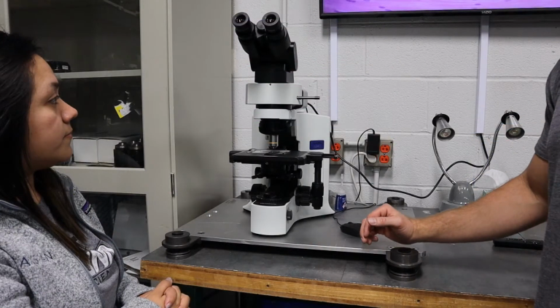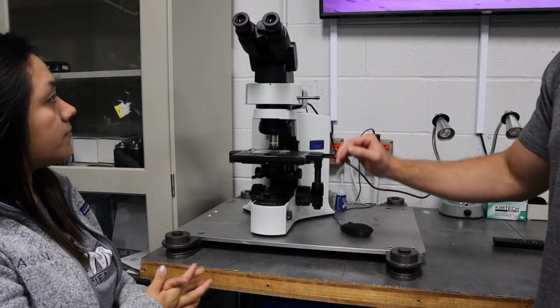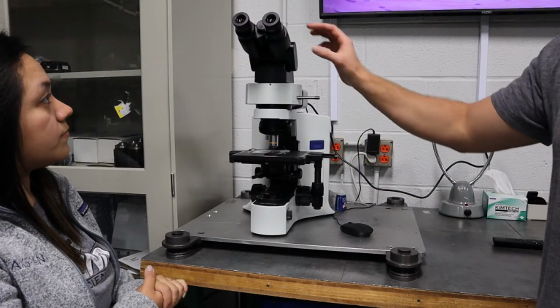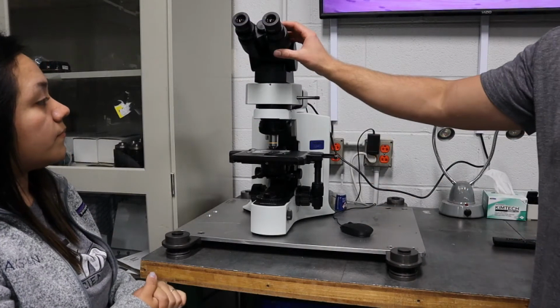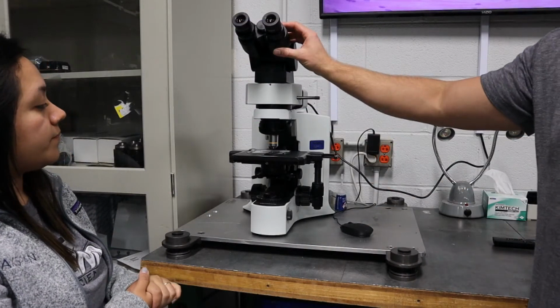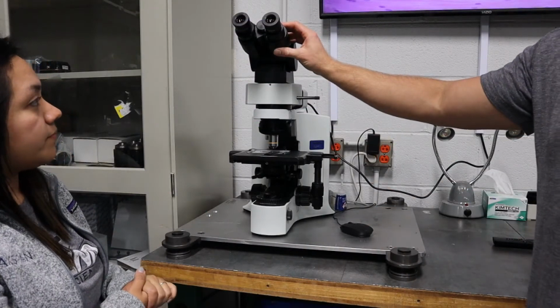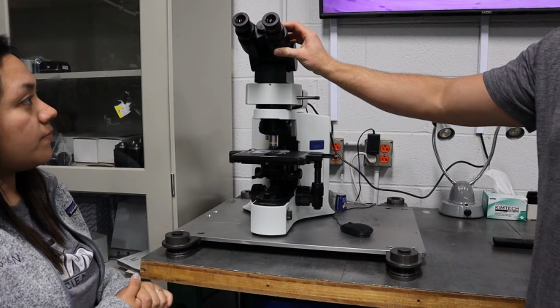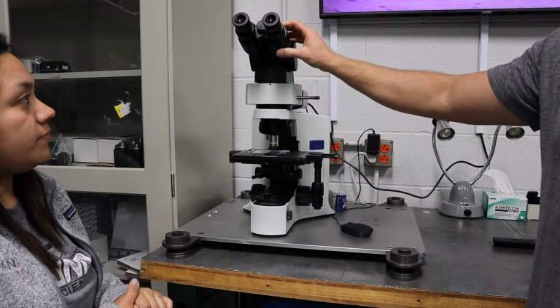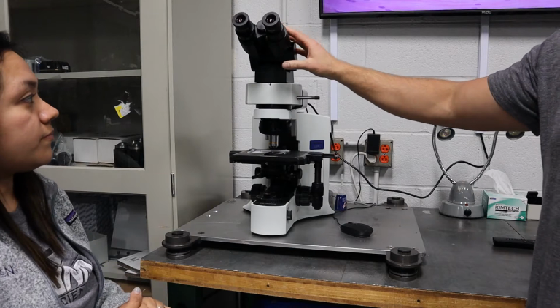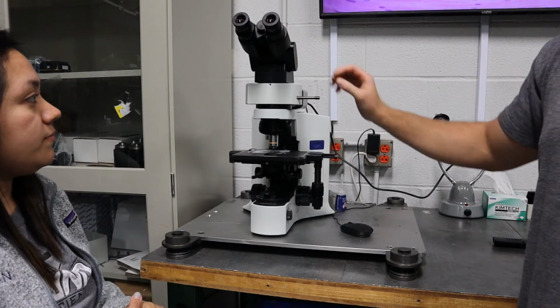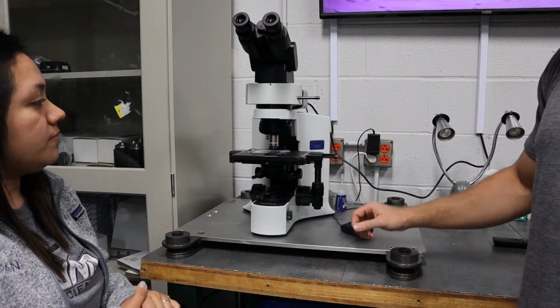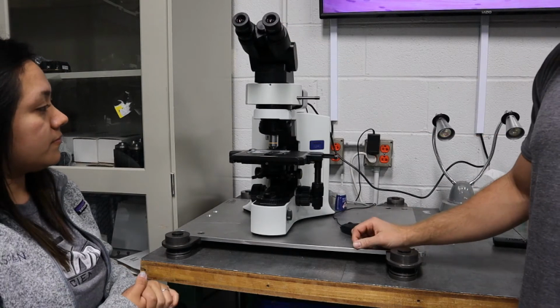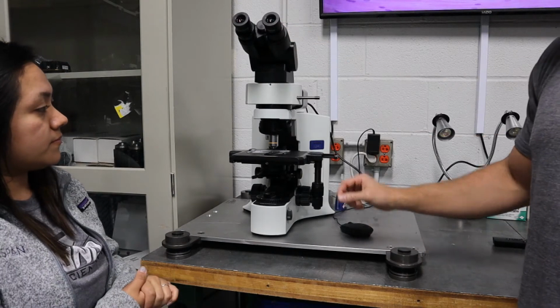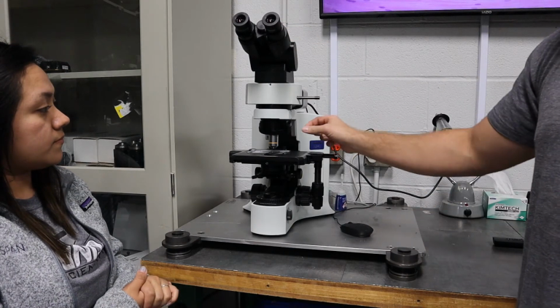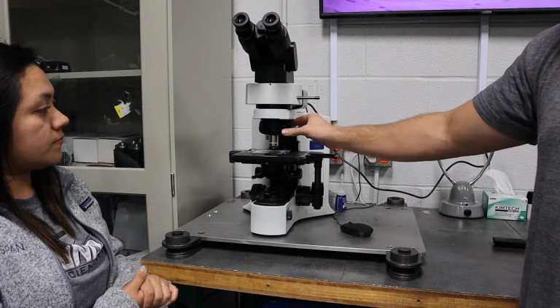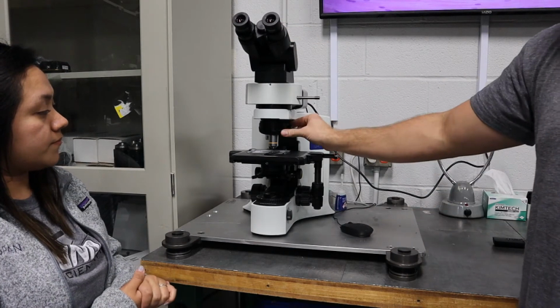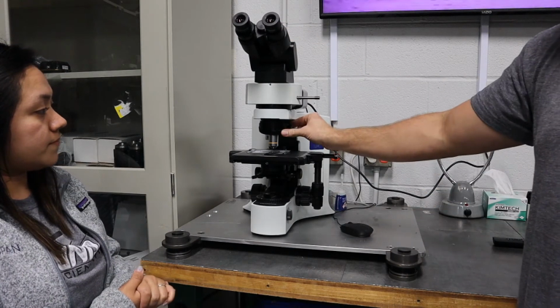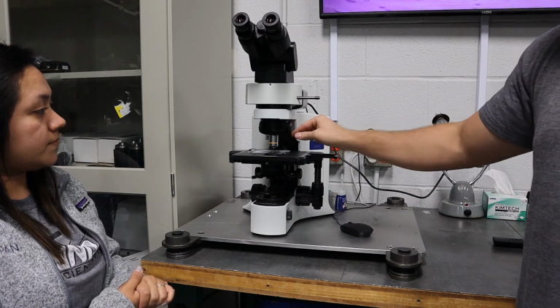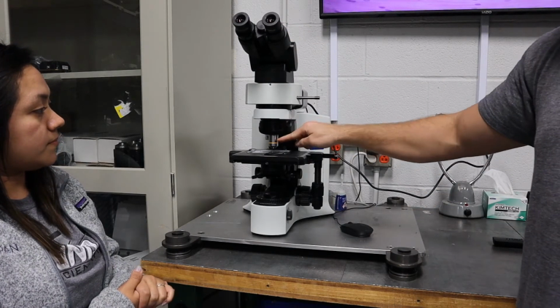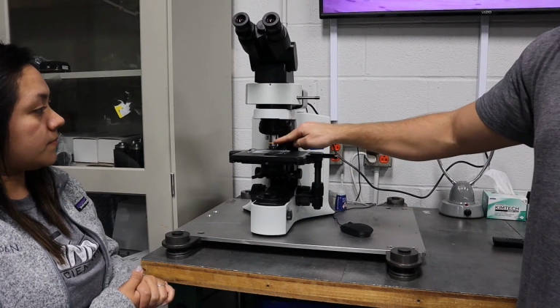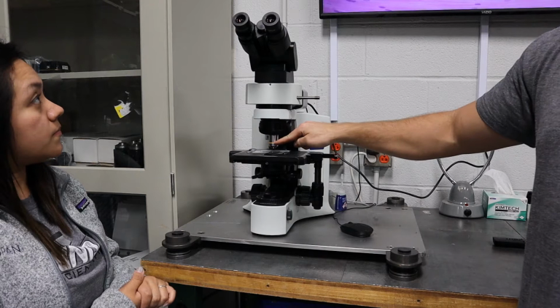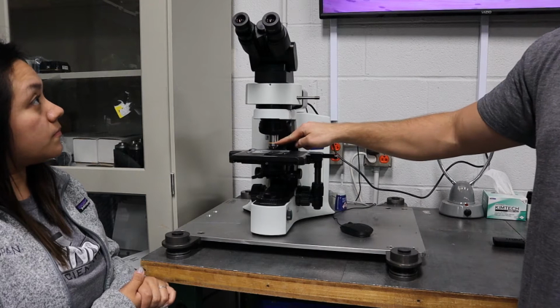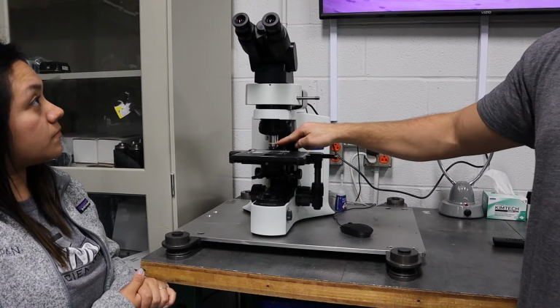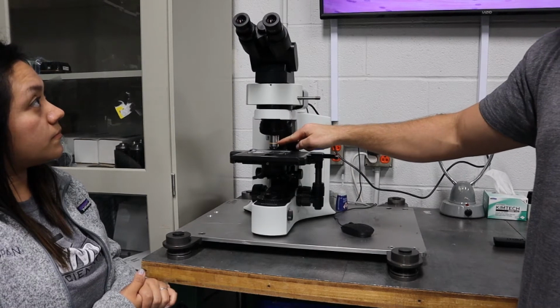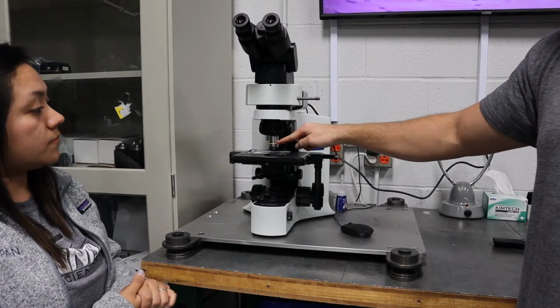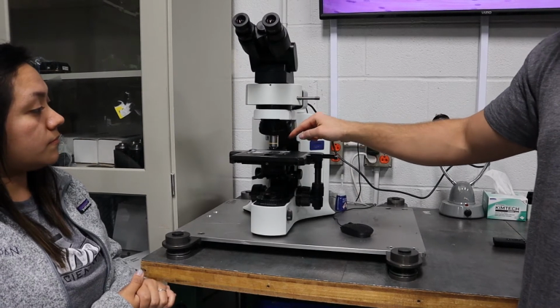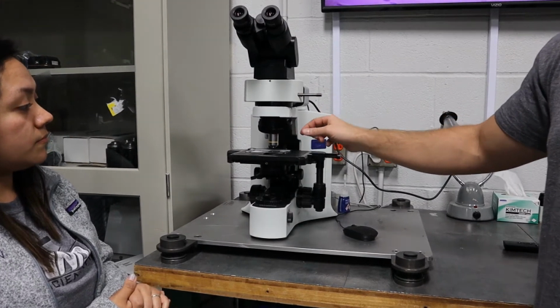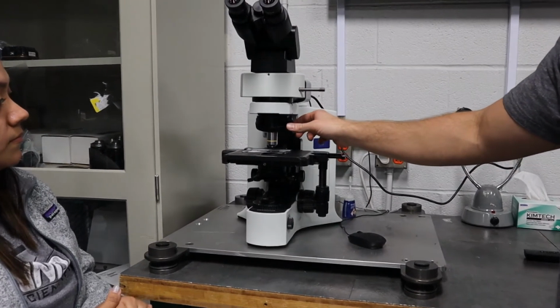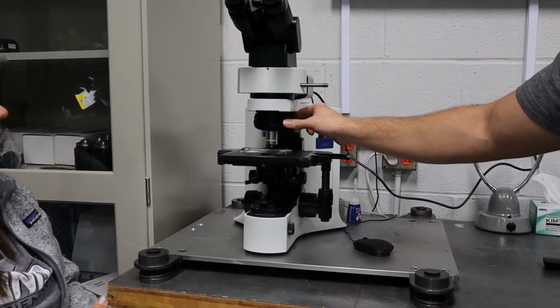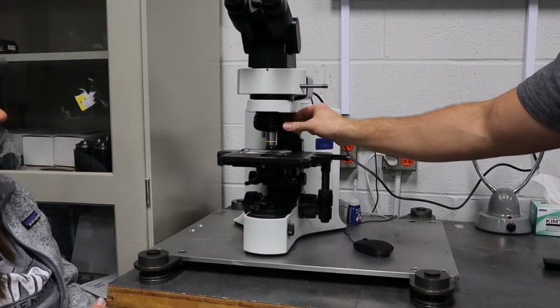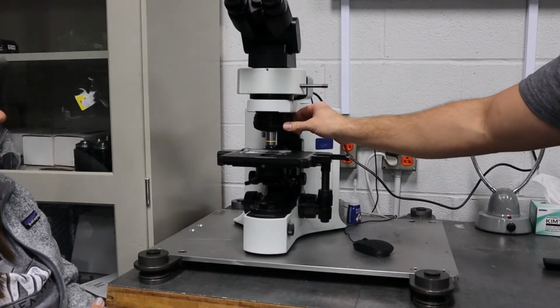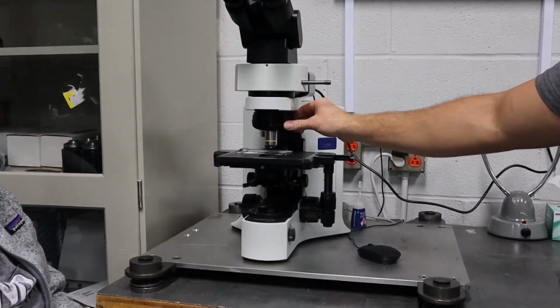First you want to make sure your eyepieces are in focus and the microscope is in focus. Then you want to make sure the 10x objective — it's usually yellow on most microscopes — is in the field of view.